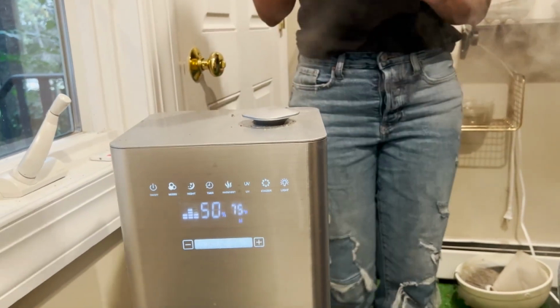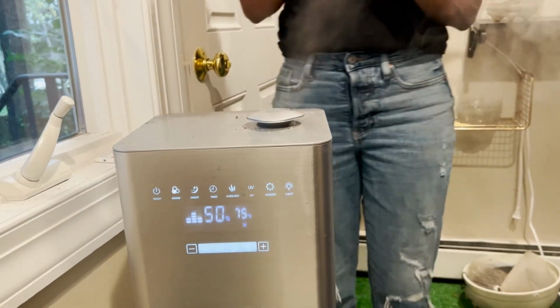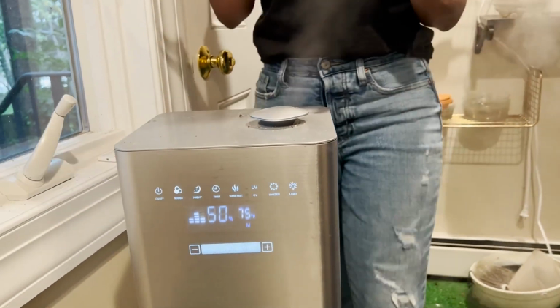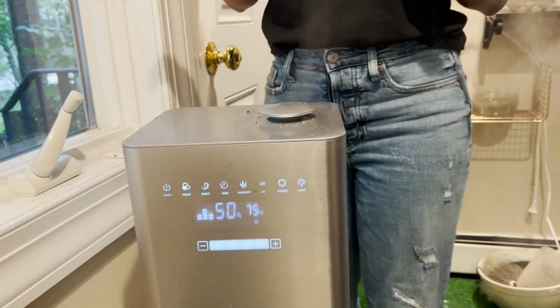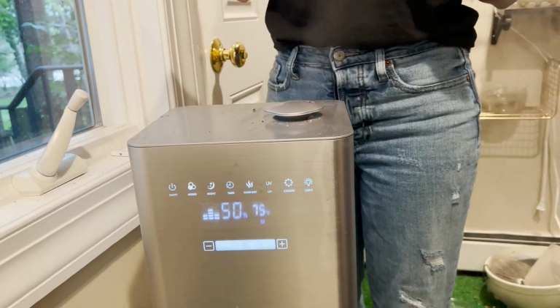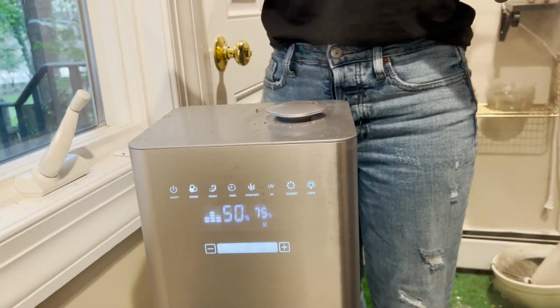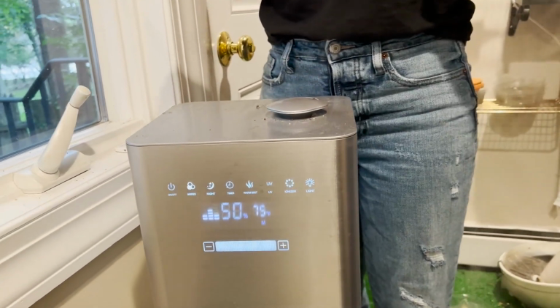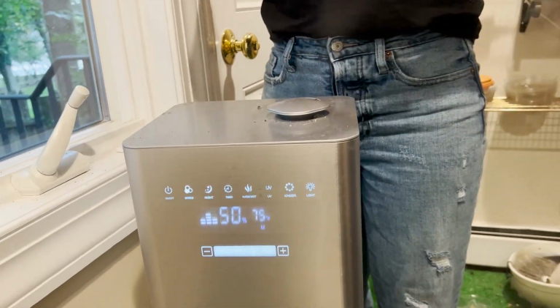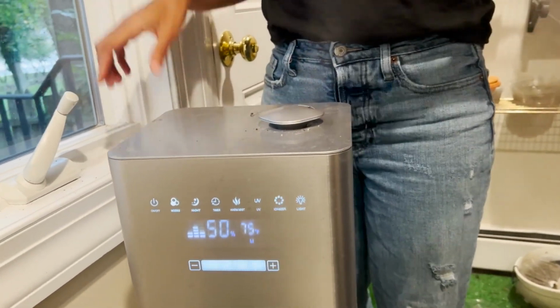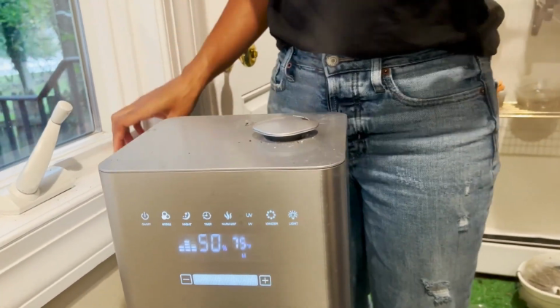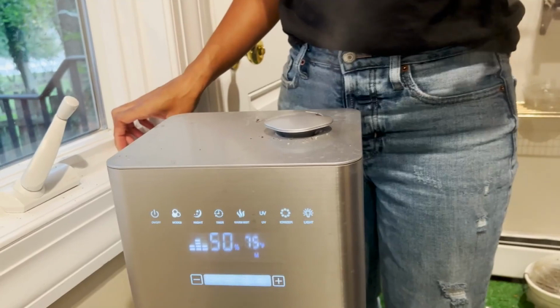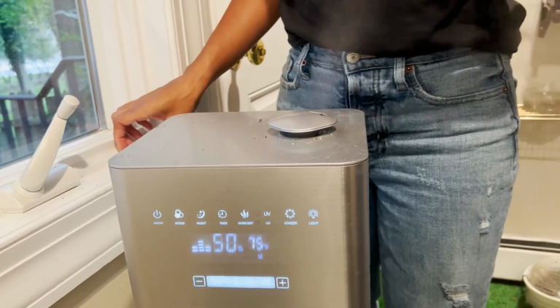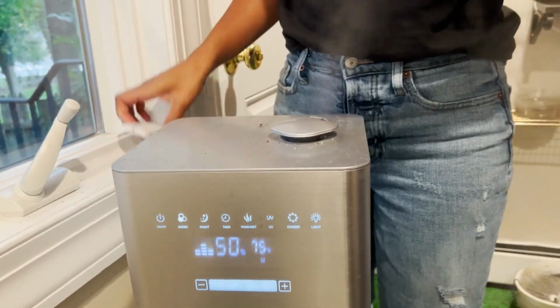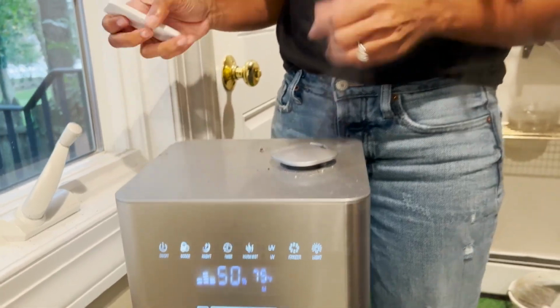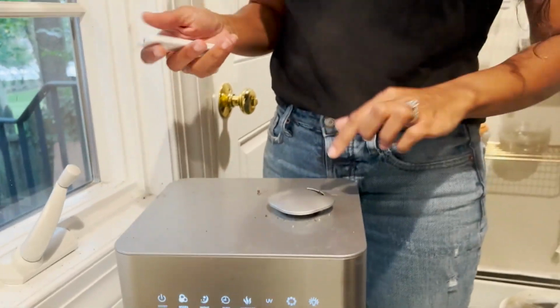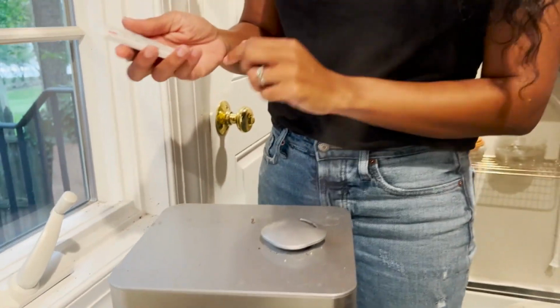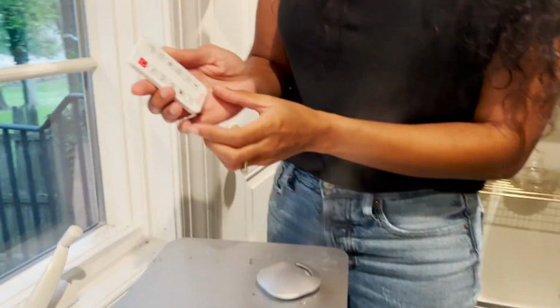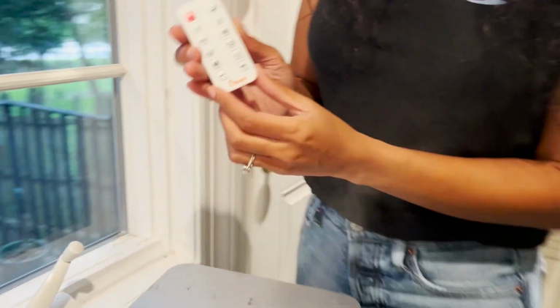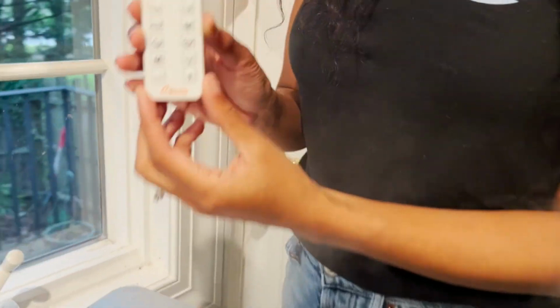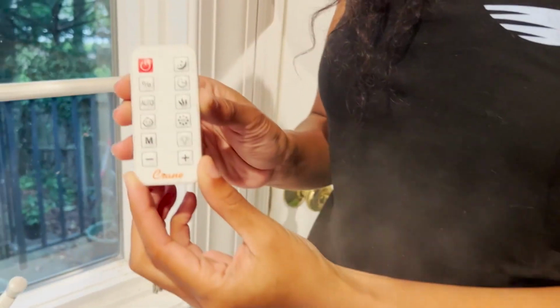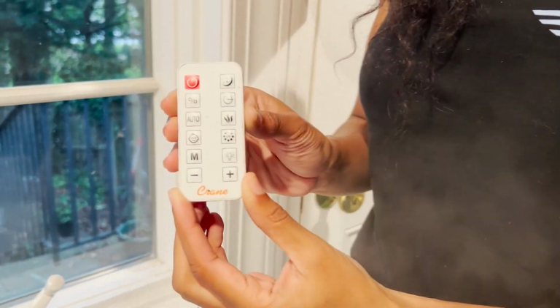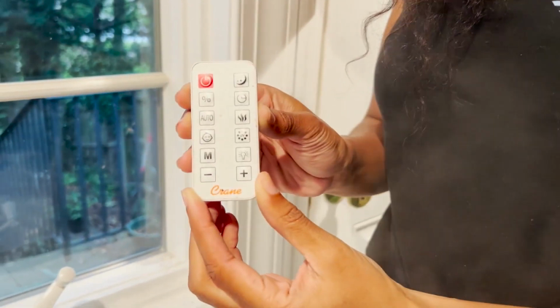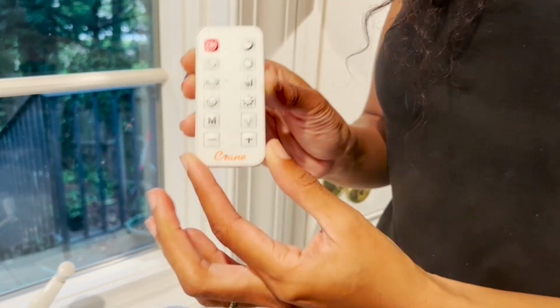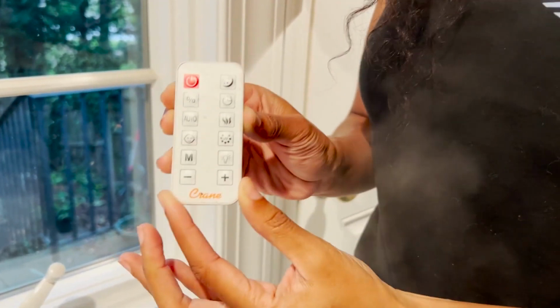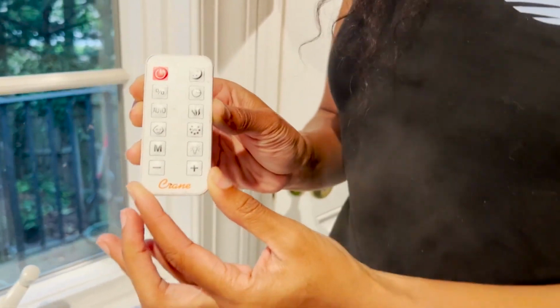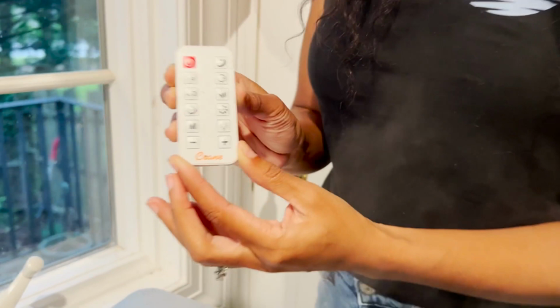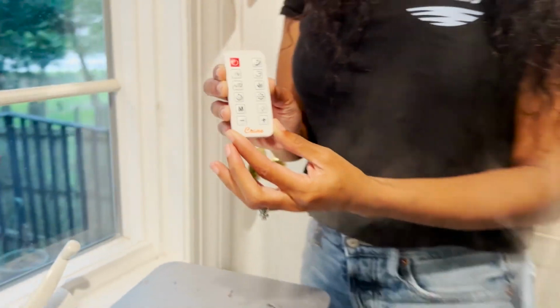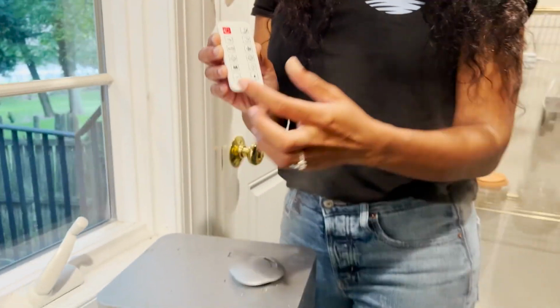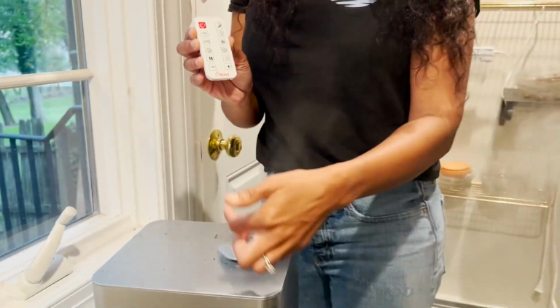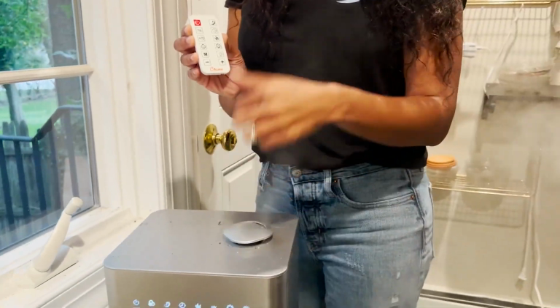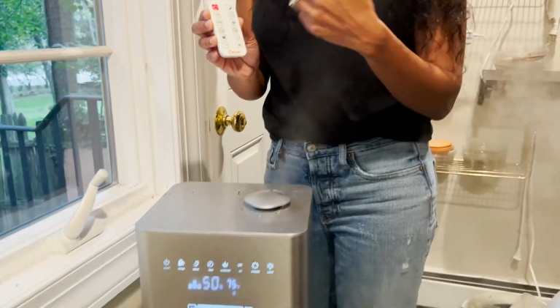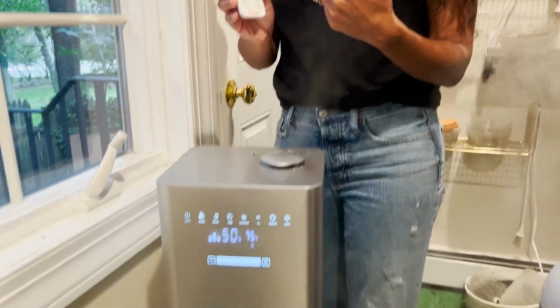As you can see, it has the humidity coming out here at the top, and it comes with a nice cool little remote control so you don't have to come right next to it to operate it.